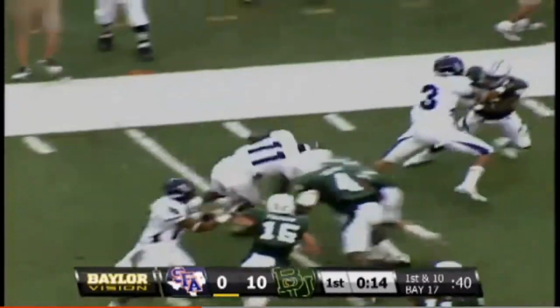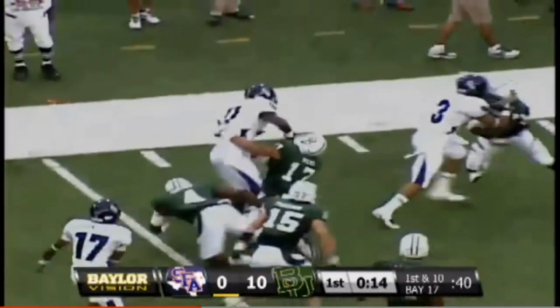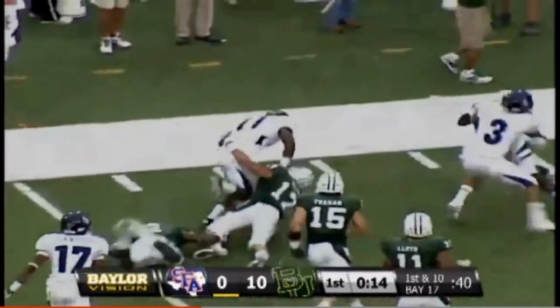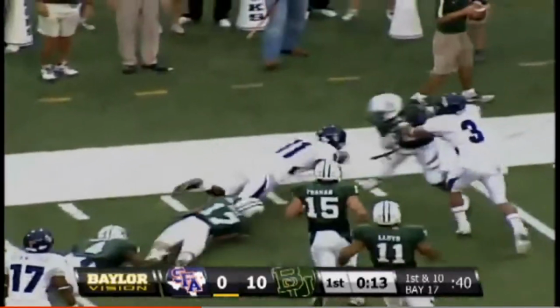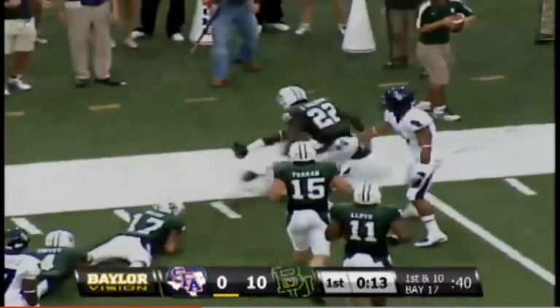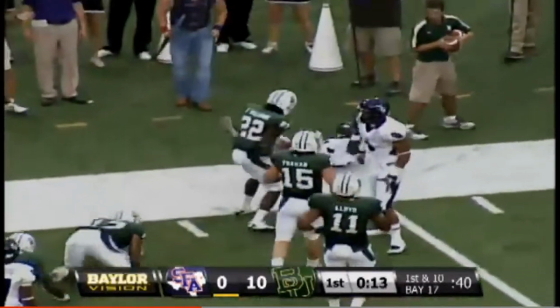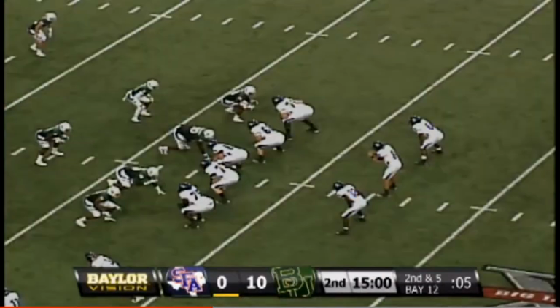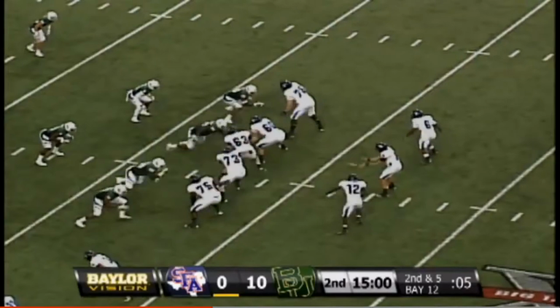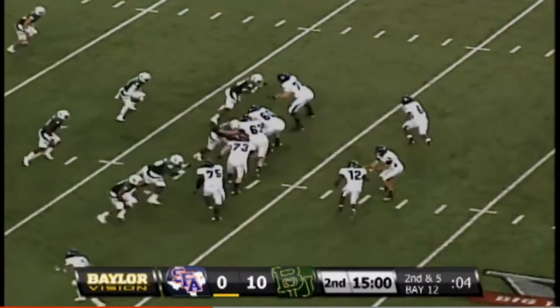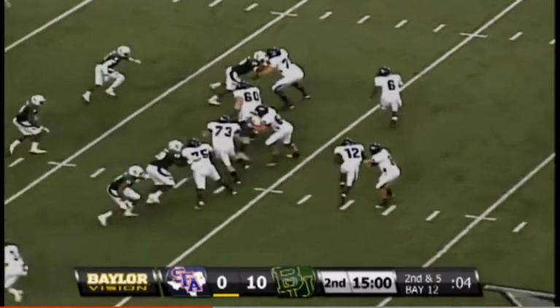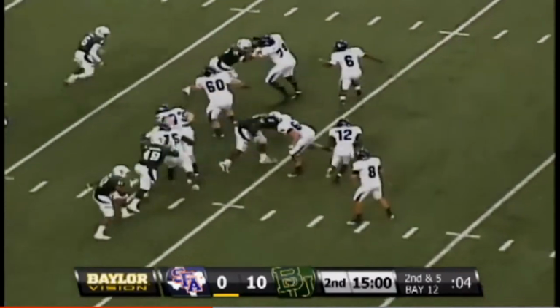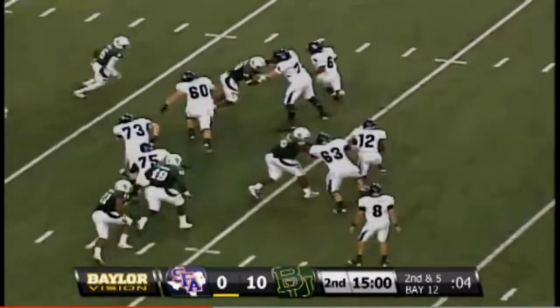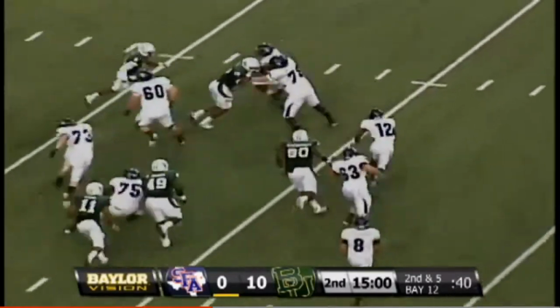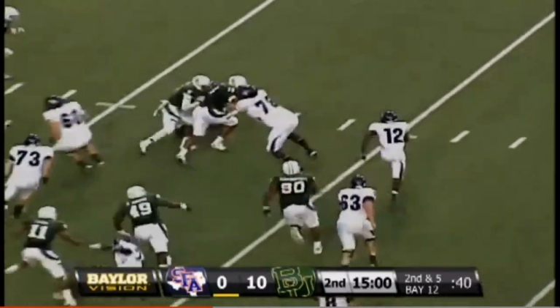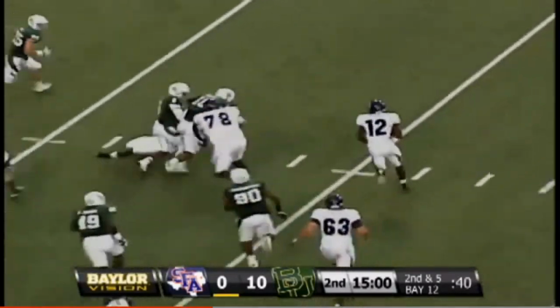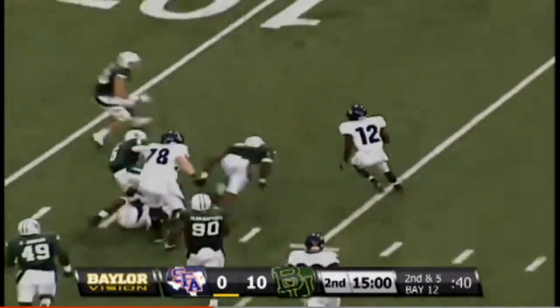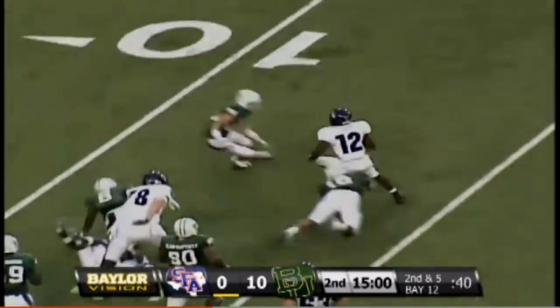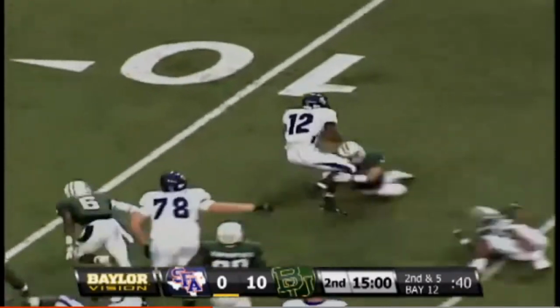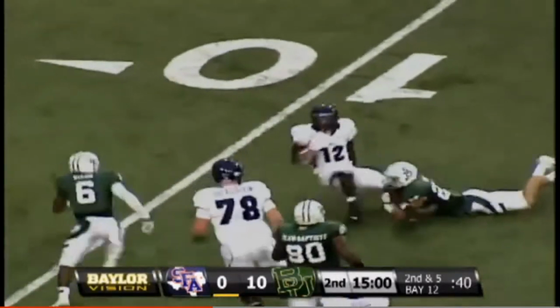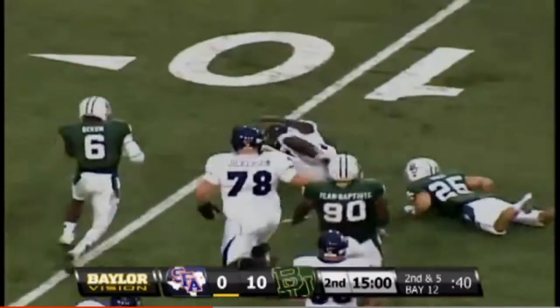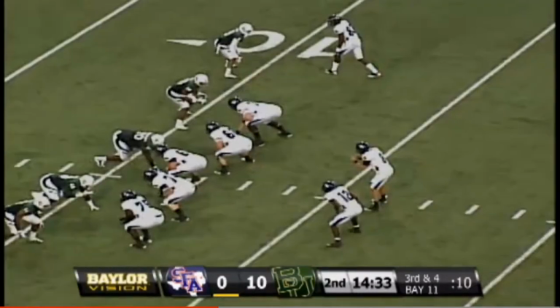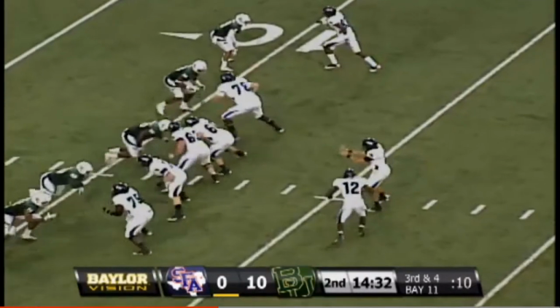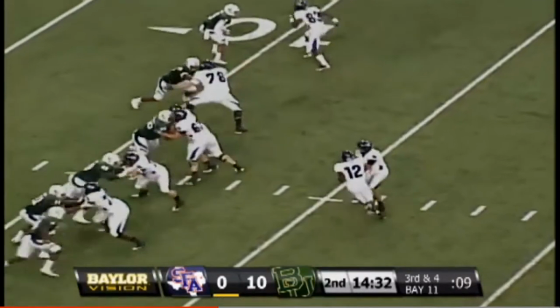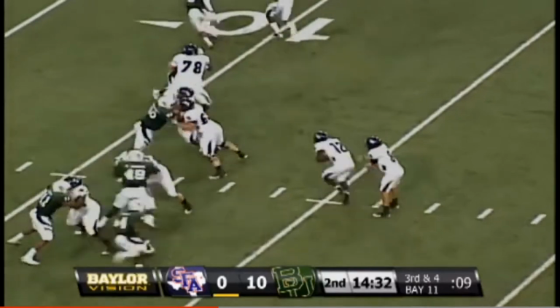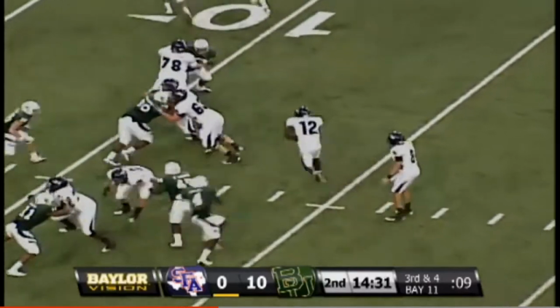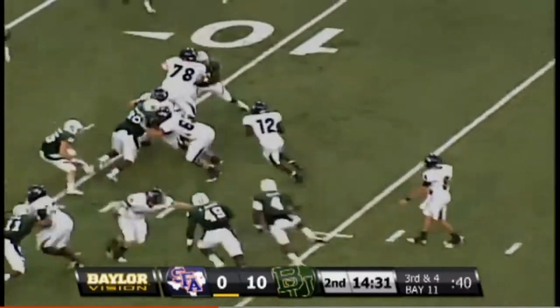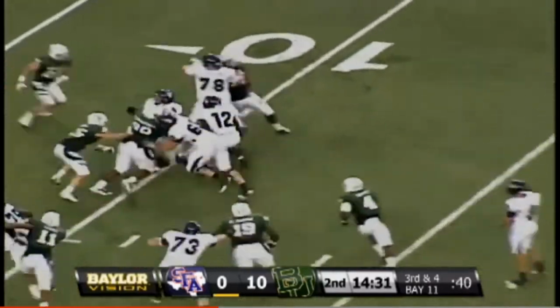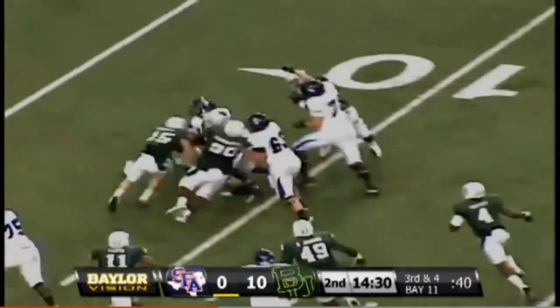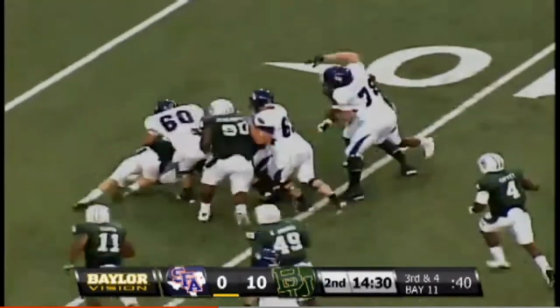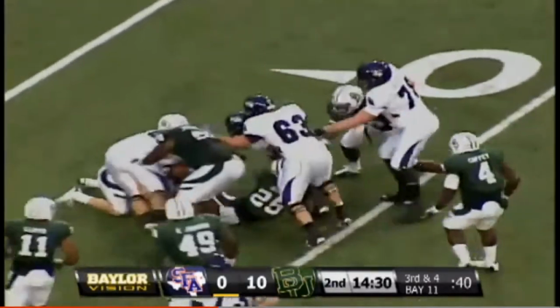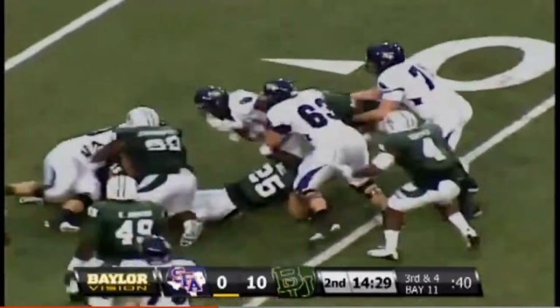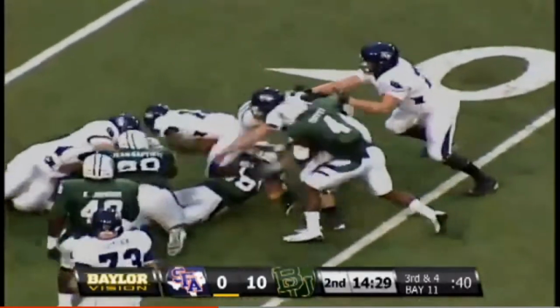Quick snap out to the left as we begin the second quarter — trailing 10 to nothing. Handoff to Ford, running right, stretching it out. Hands off to Ford on the right side.